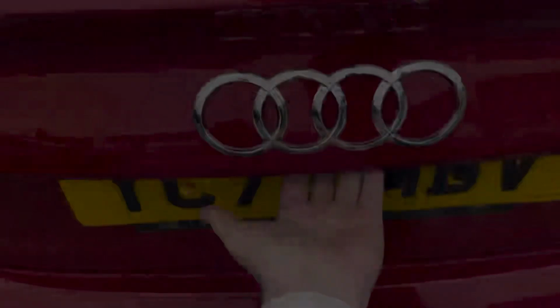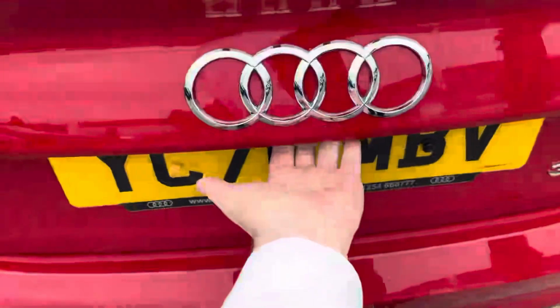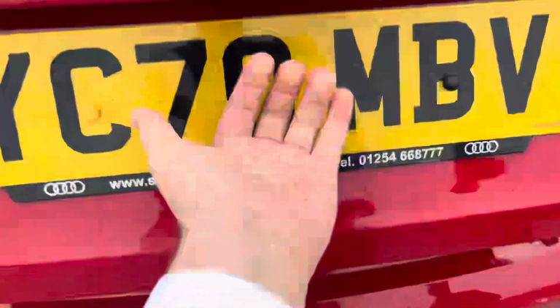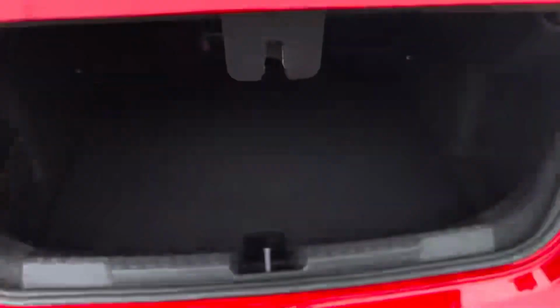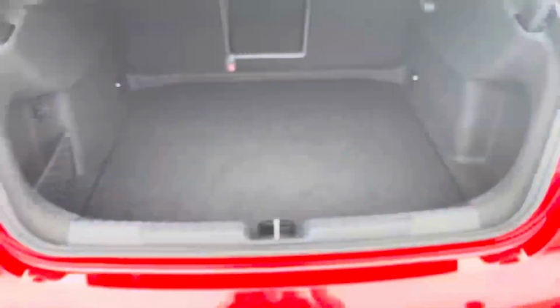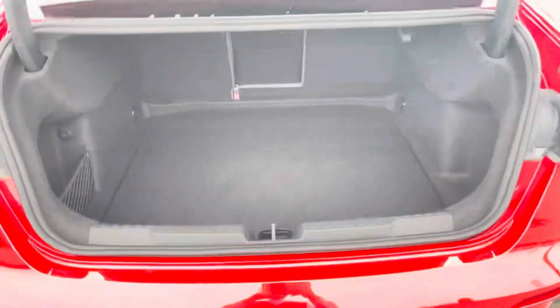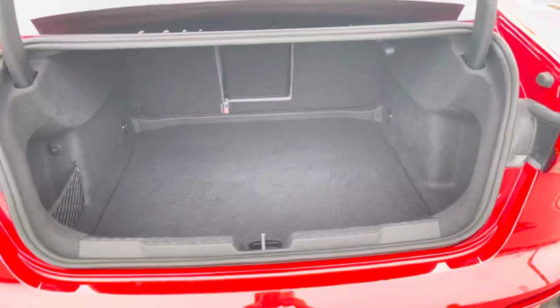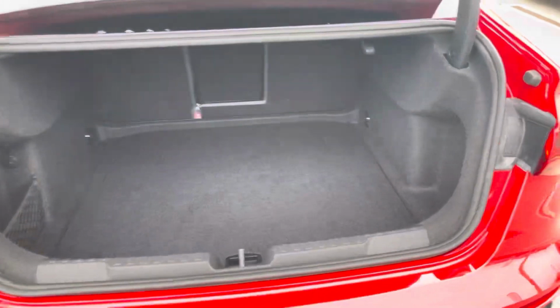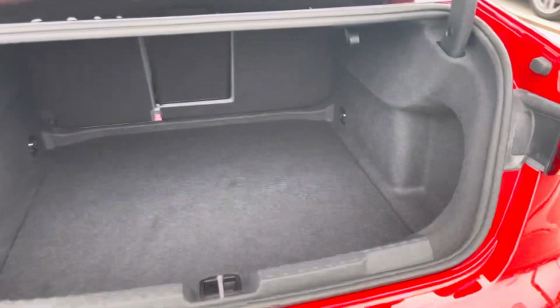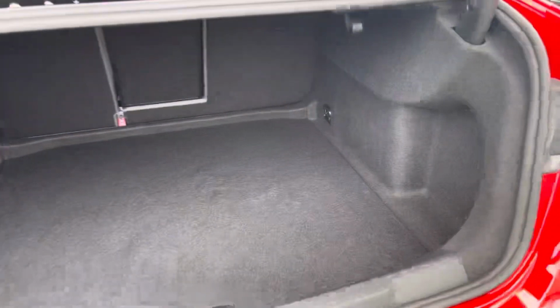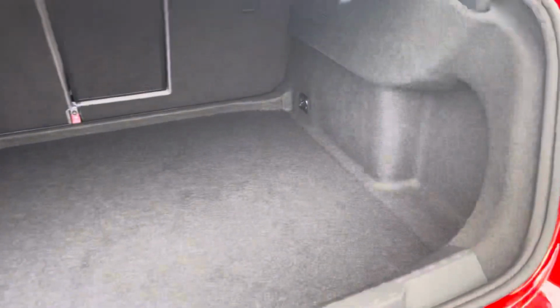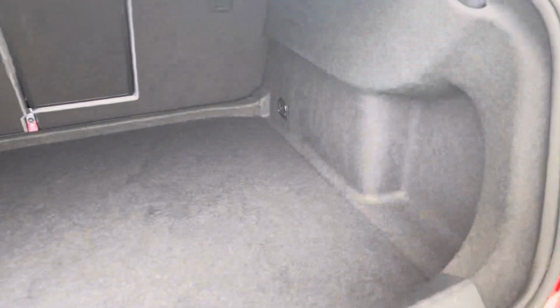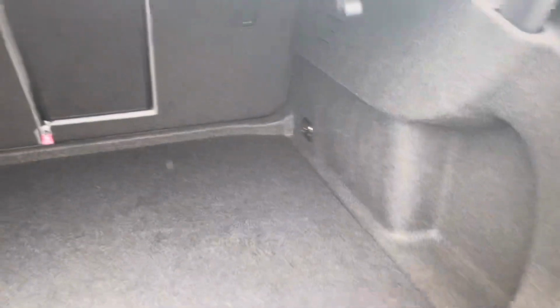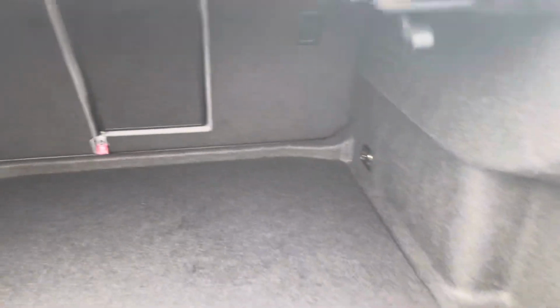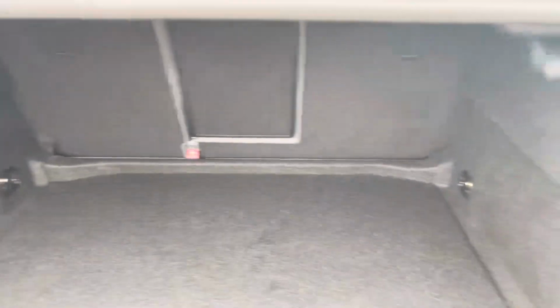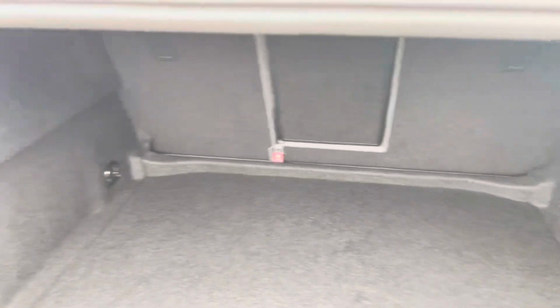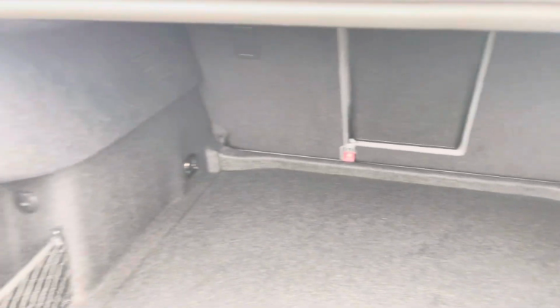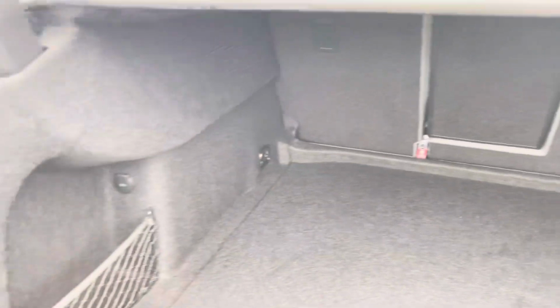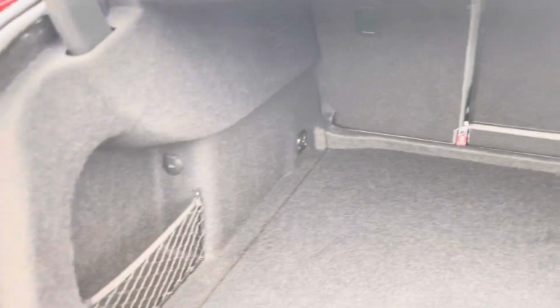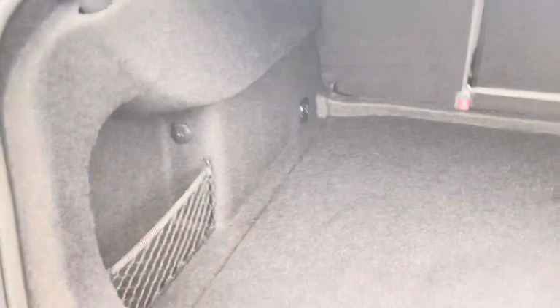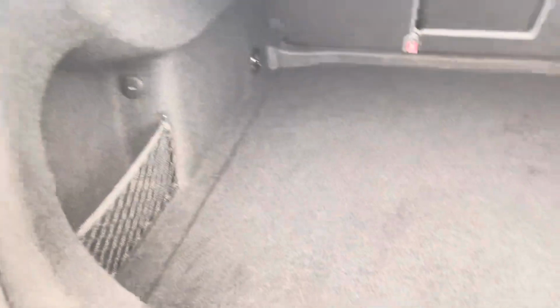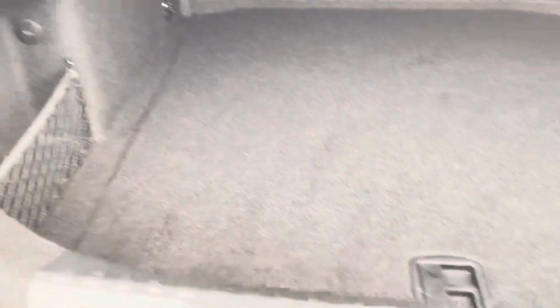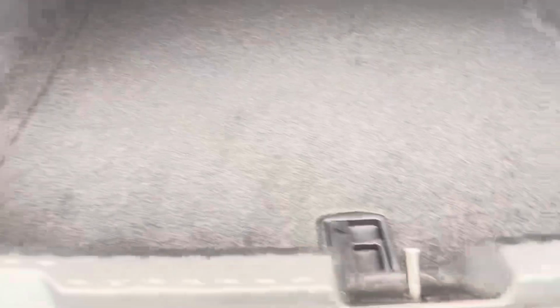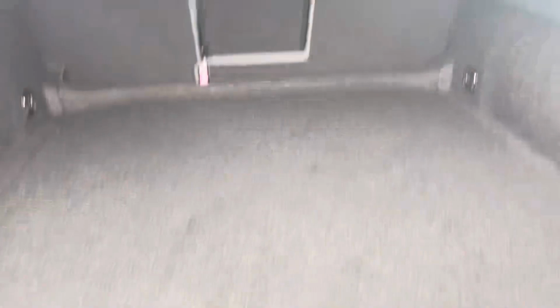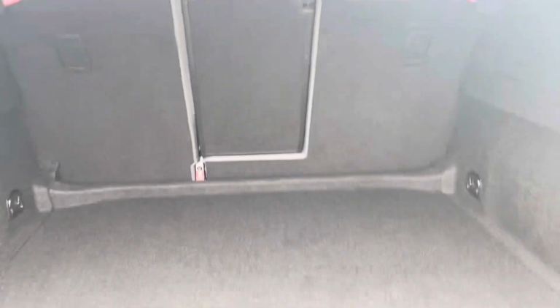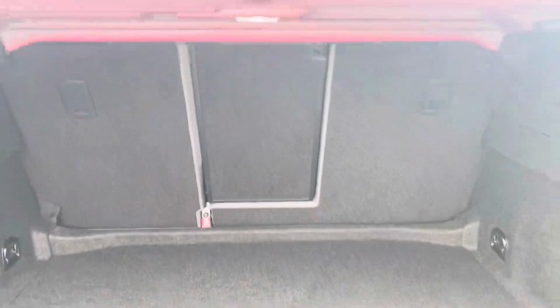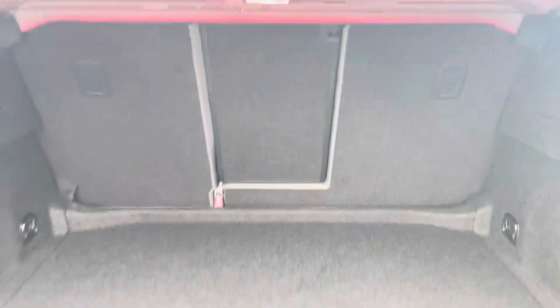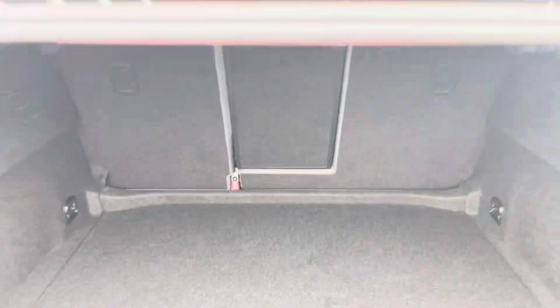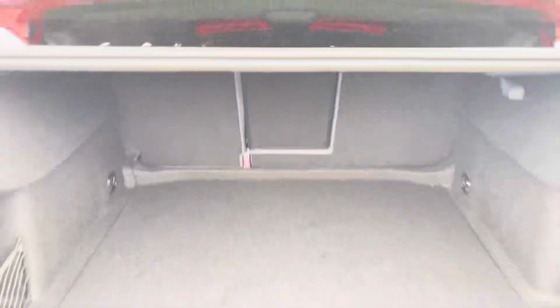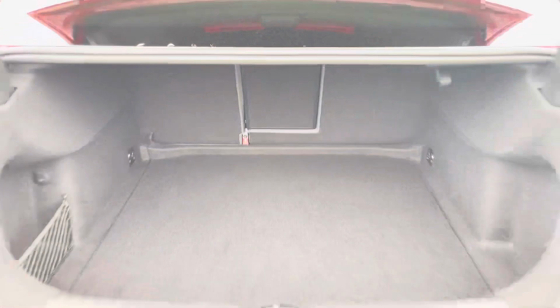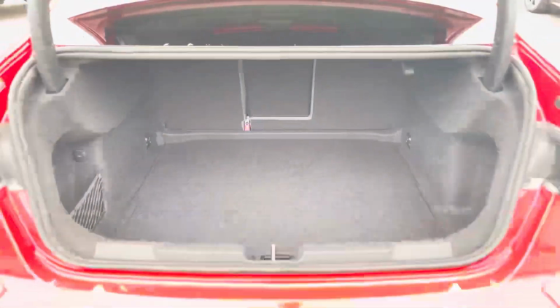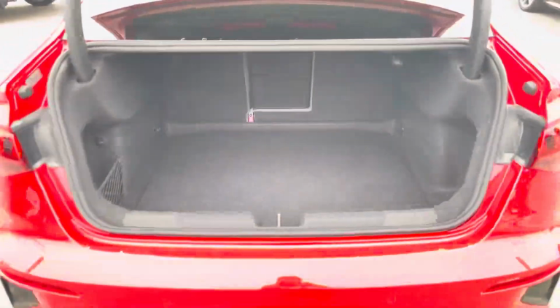Moving around to the rear of the car and taking a look at the boot space — it certainly does not disappoint. The very large and spacious boot is perfect for your weekly shop and any luggage you may need to carry, and for any larger loads, the rear seats also fold down.